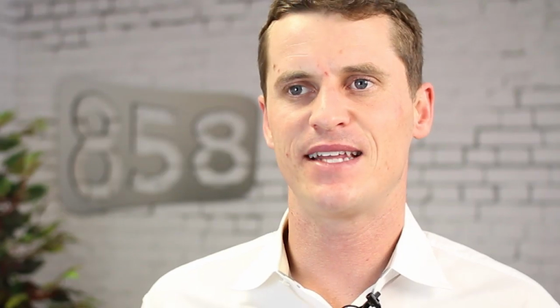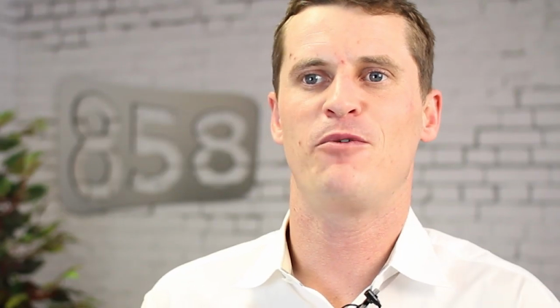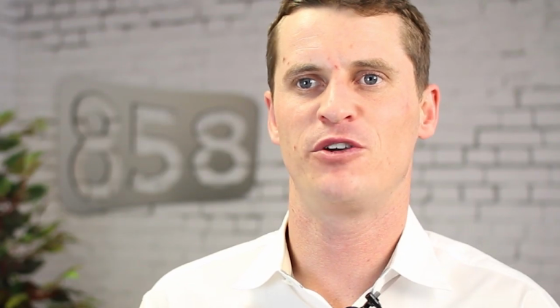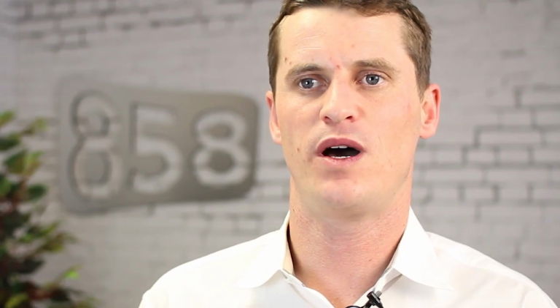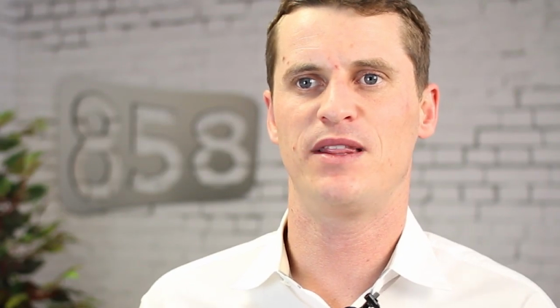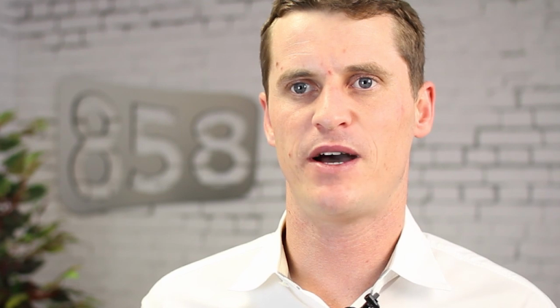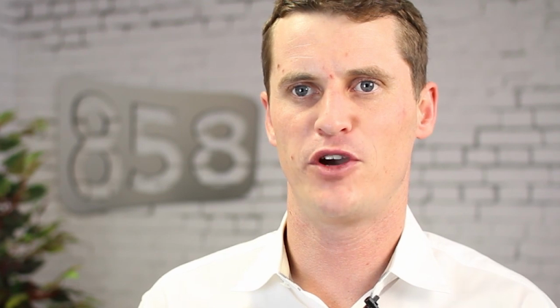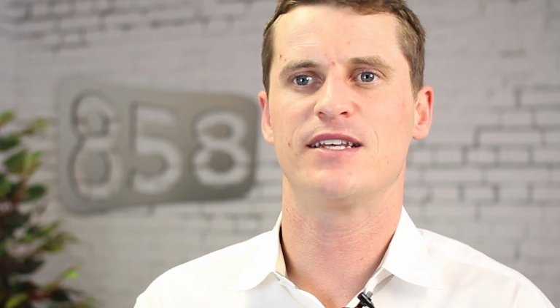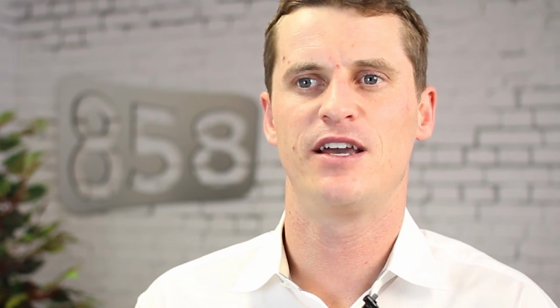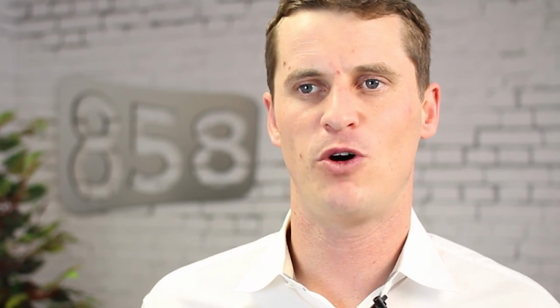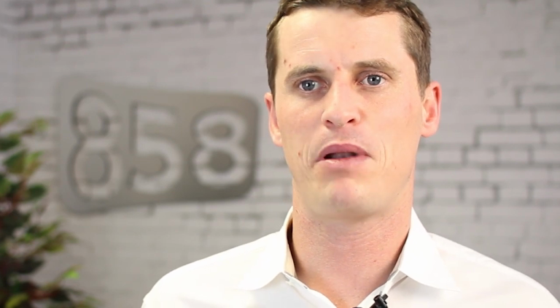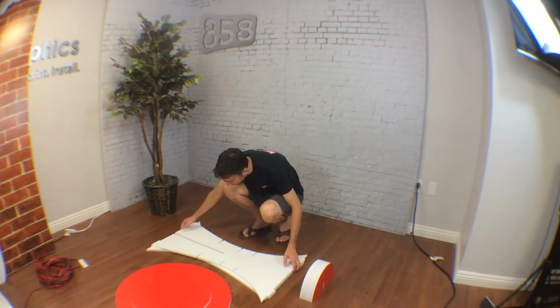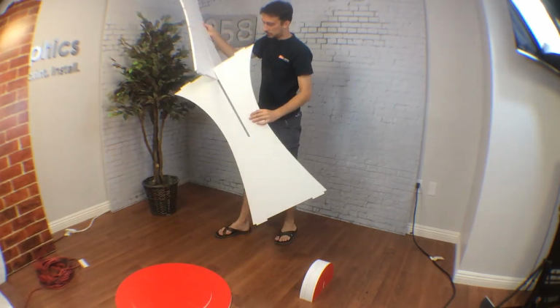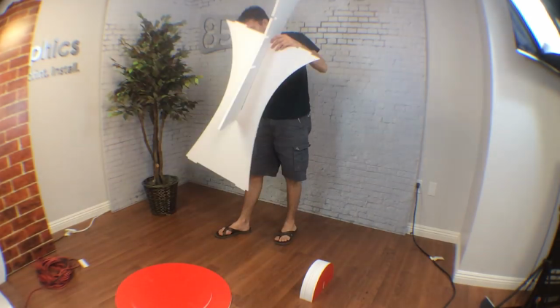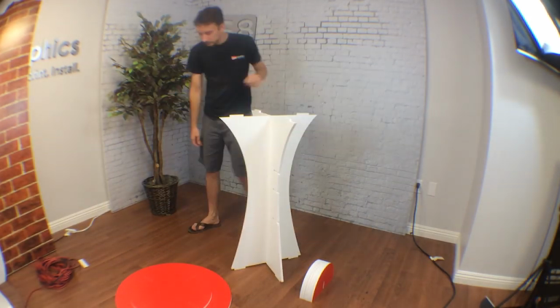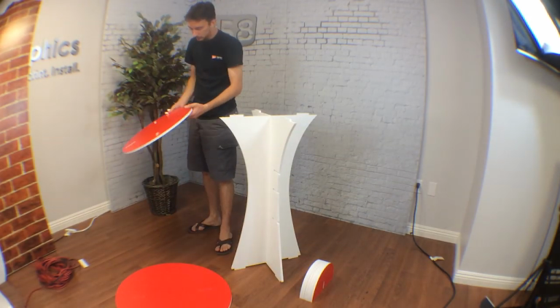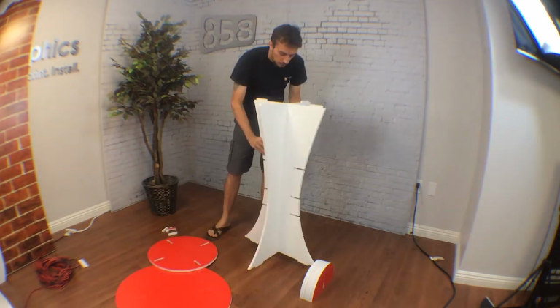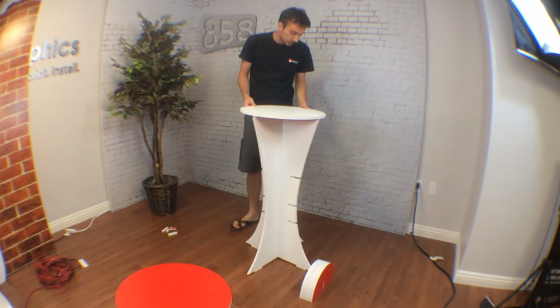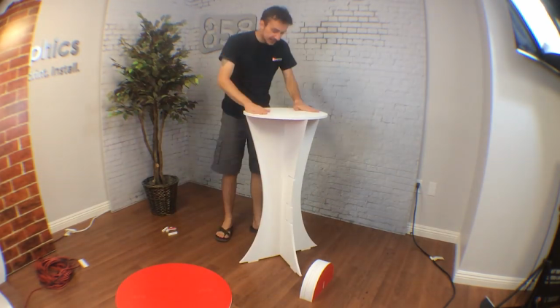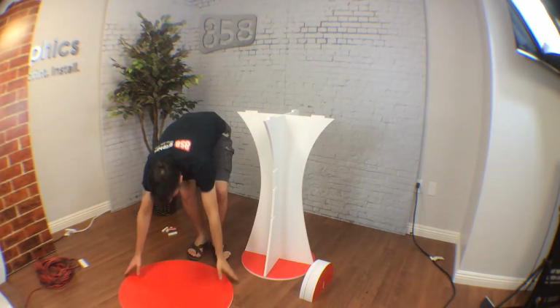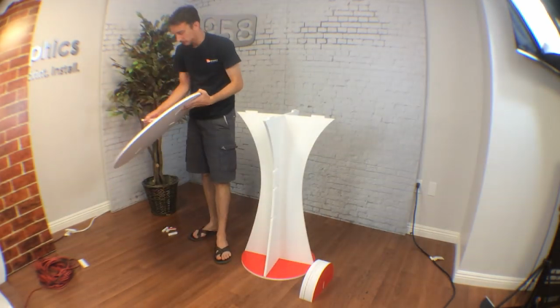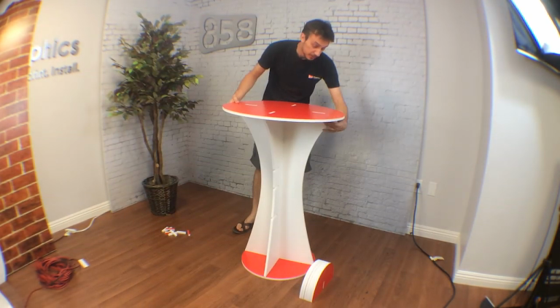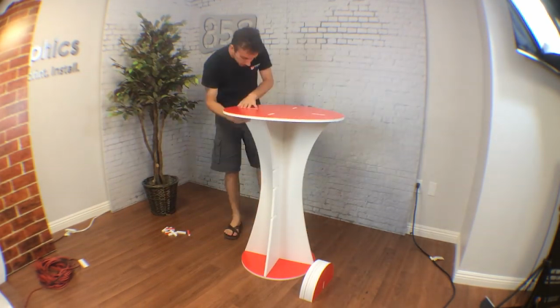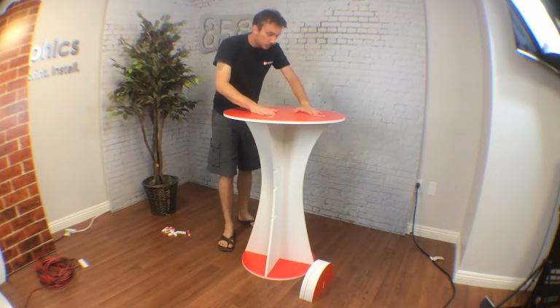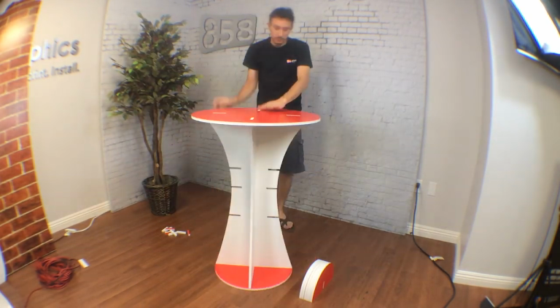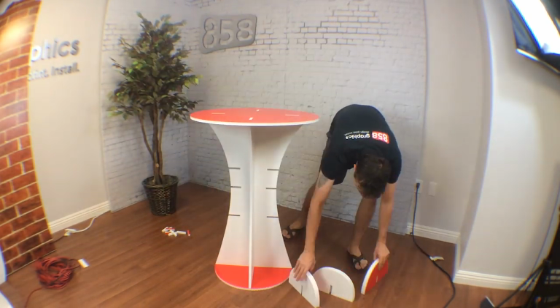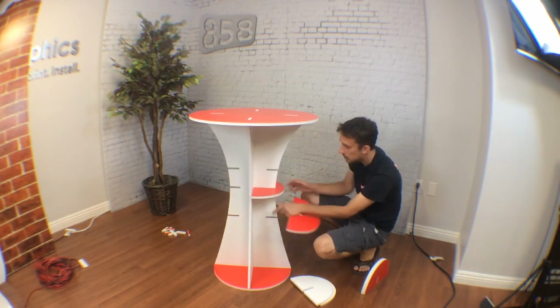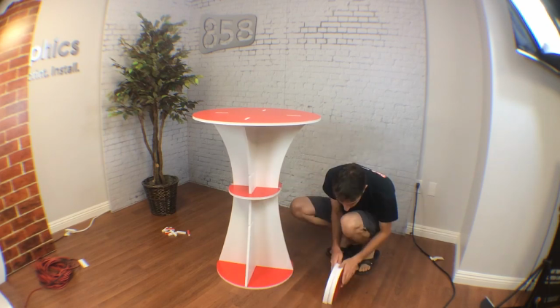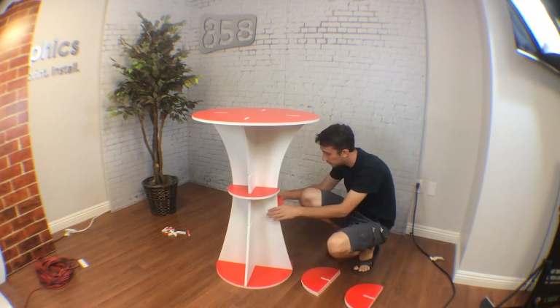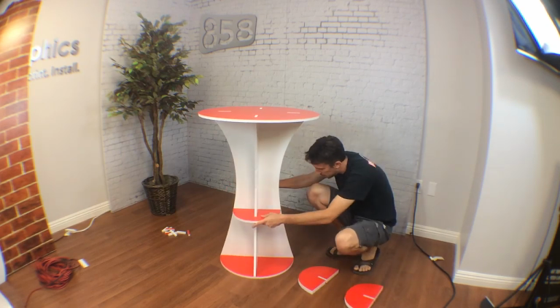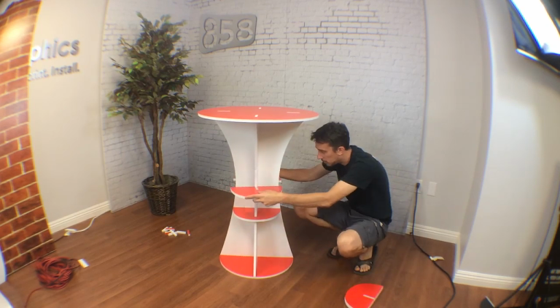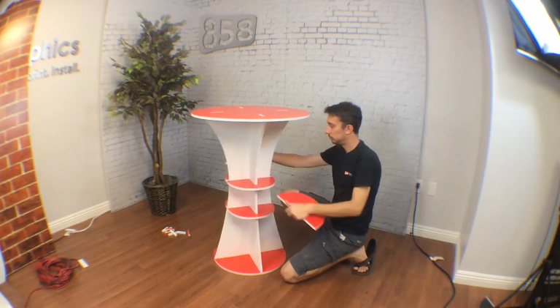Today what I wanted to show you was something that was inspired from Burning Man last year. It's called Playatech furniture, which means it's assembled without any glue or nails. So what I've done is designed a really simple bar table, and as you can see all the pieces press fit together.